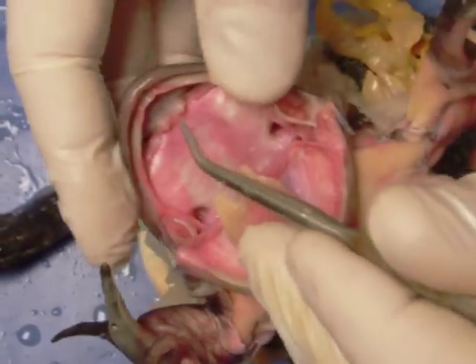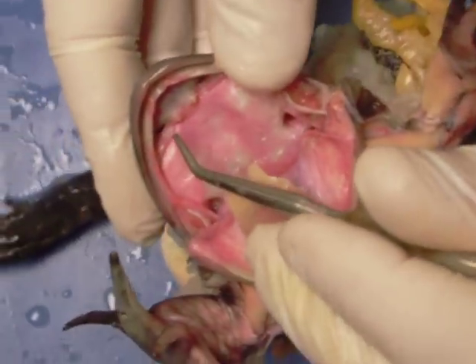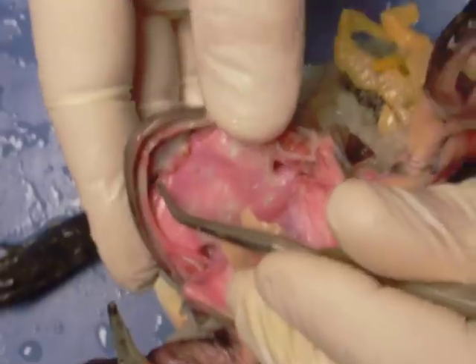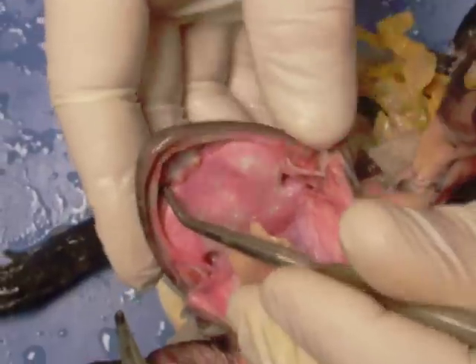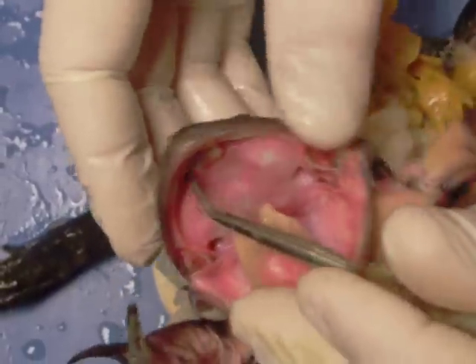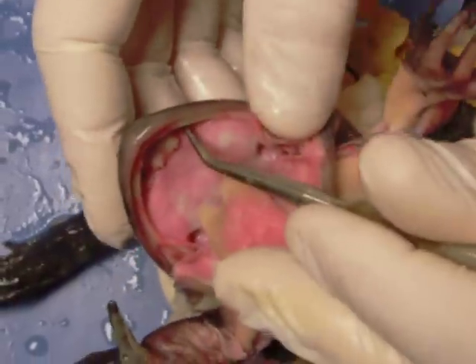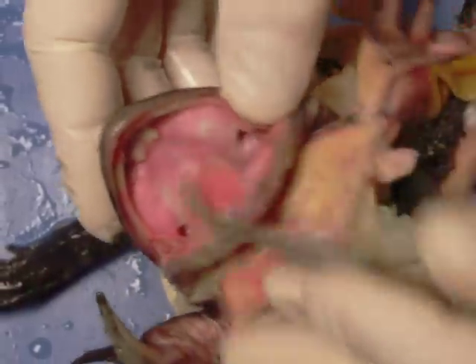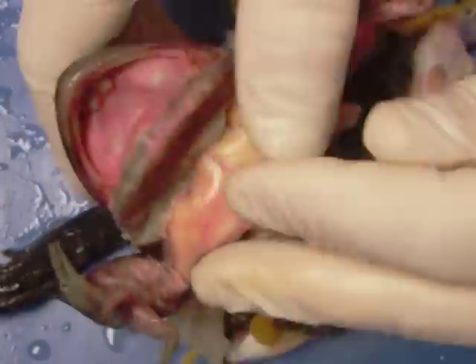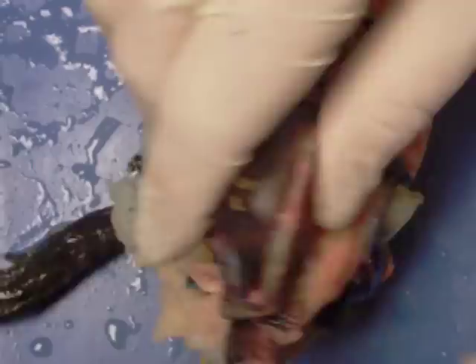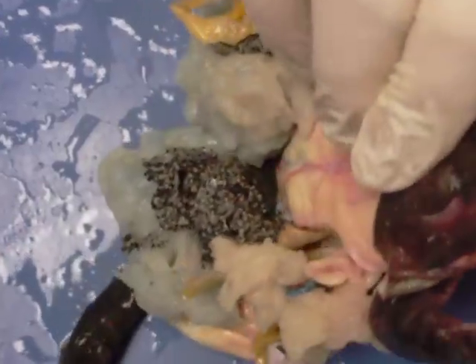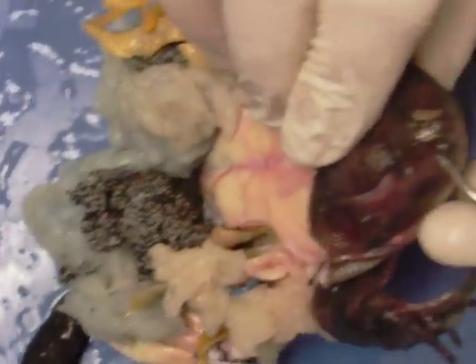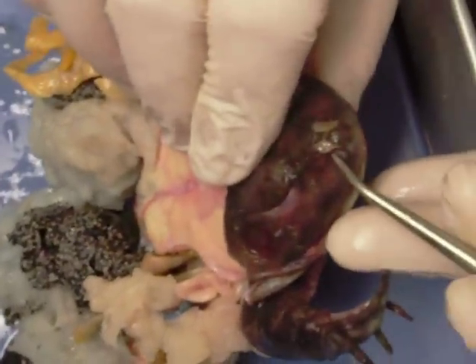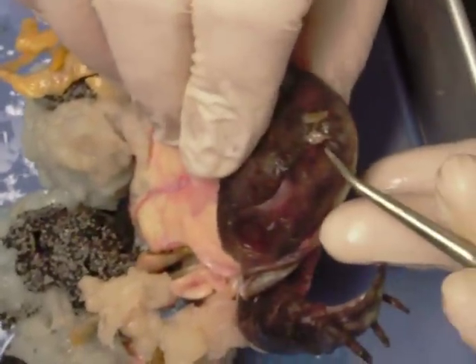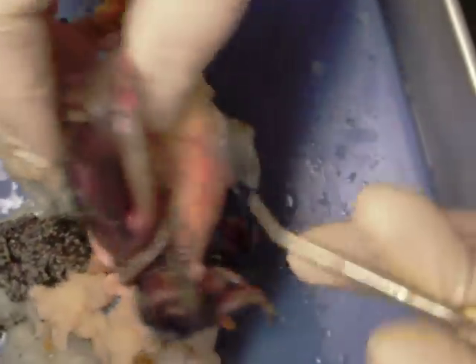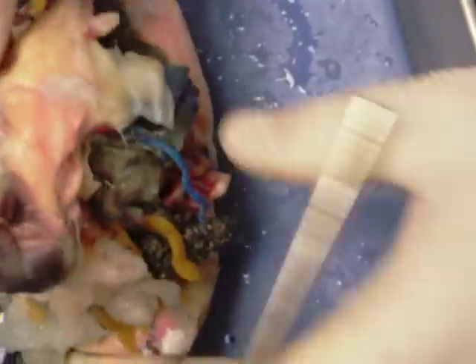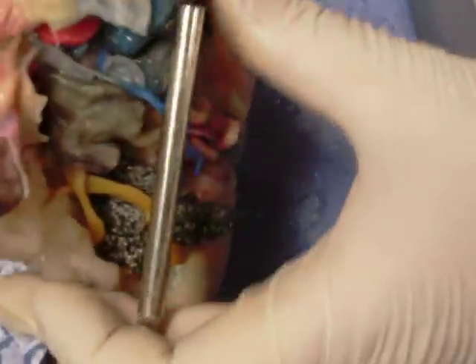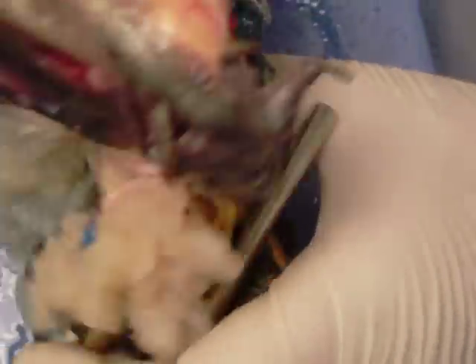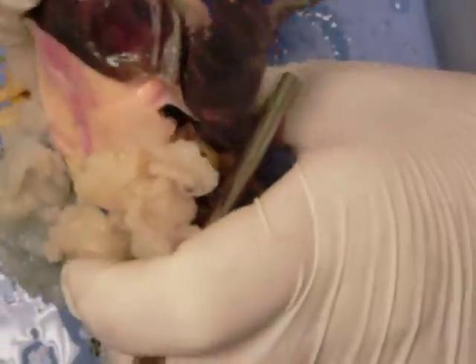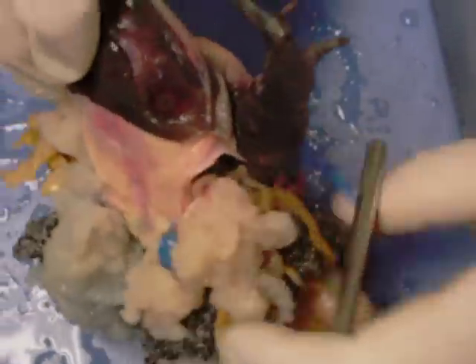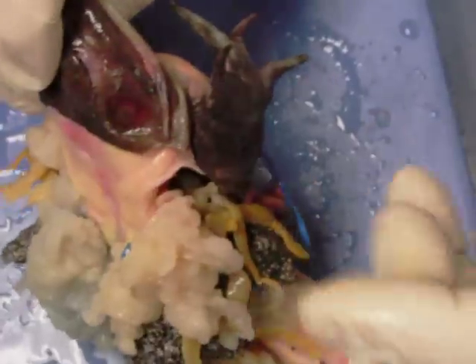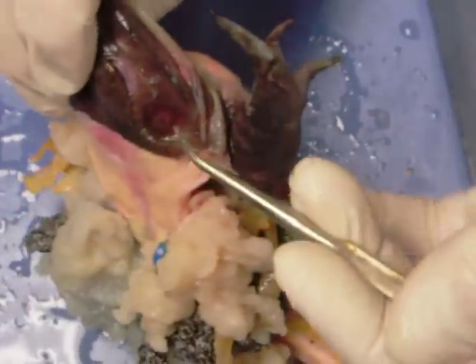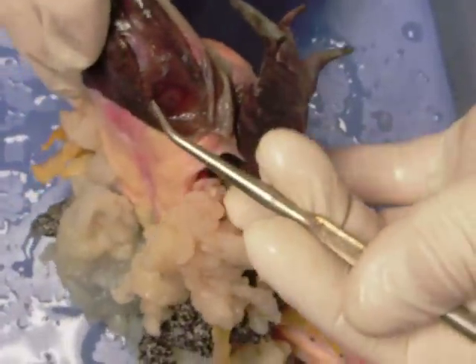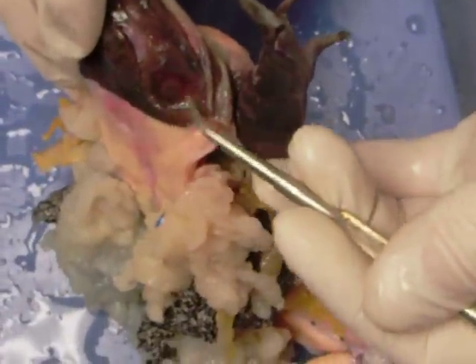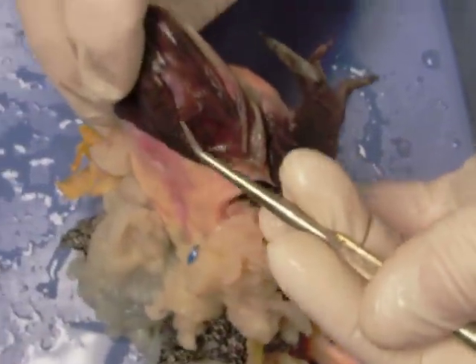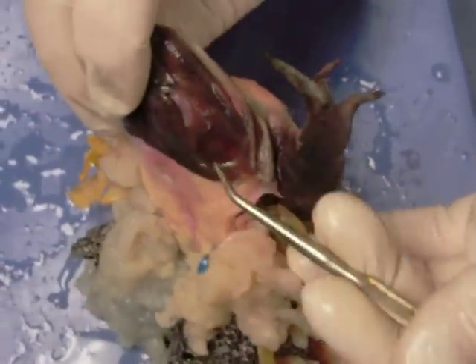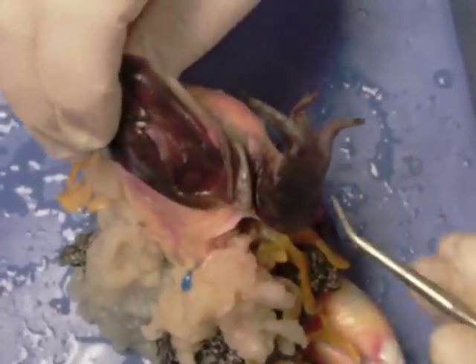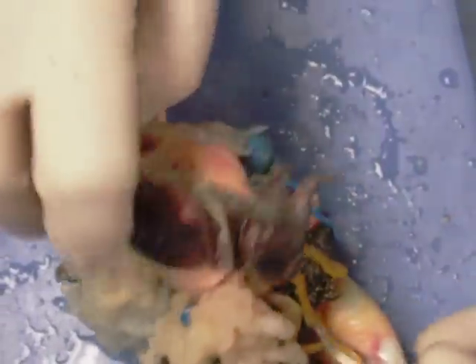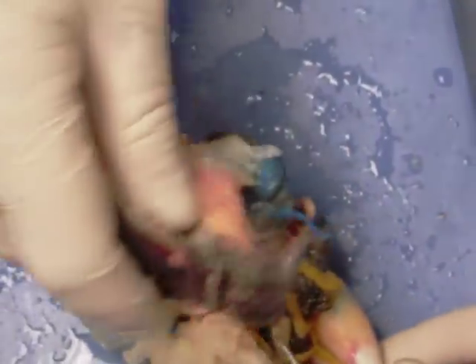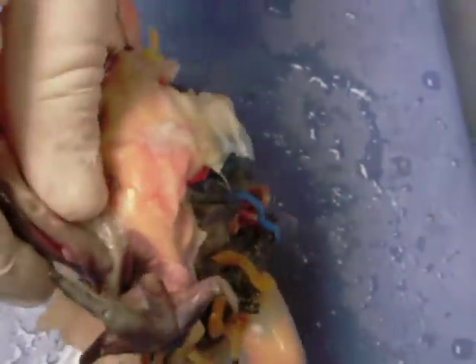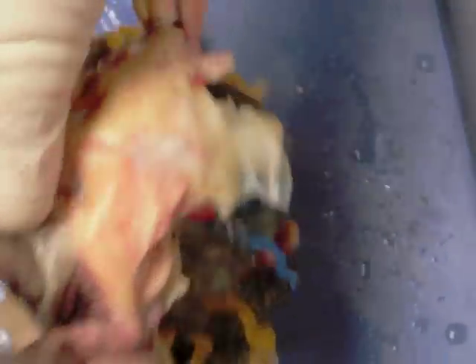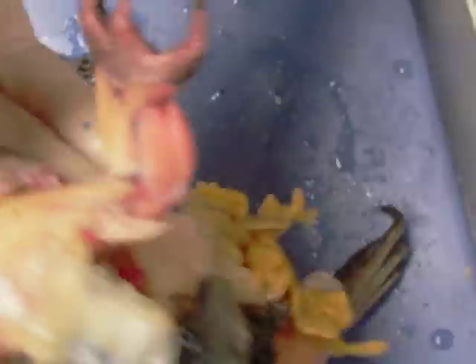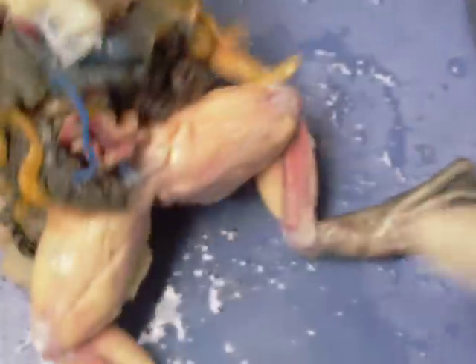Here we have the internal nares — one, two — and the external nares. So these holes lead to the inside of the frog. Just for comparison, we'll take a look at the tympanum on the female: it's about the same size as the eye, whereas compared to the male's, it's much smaller.